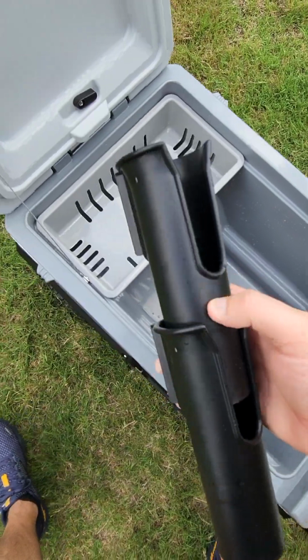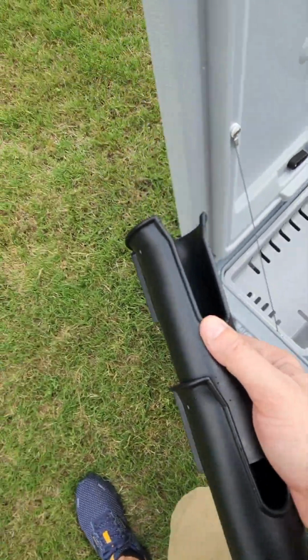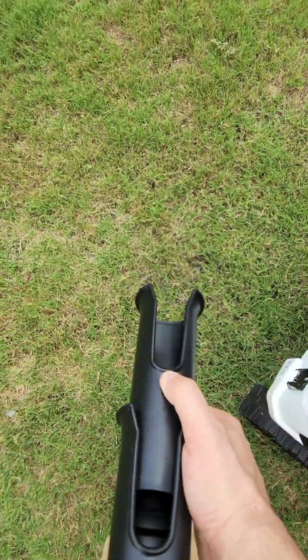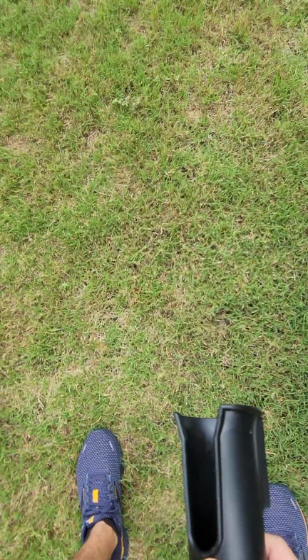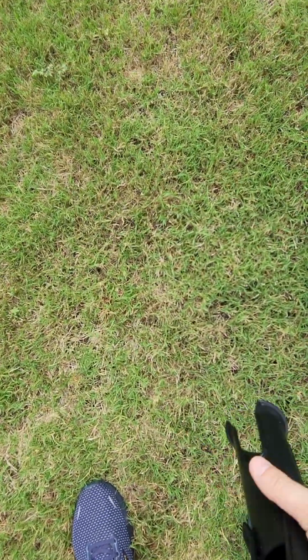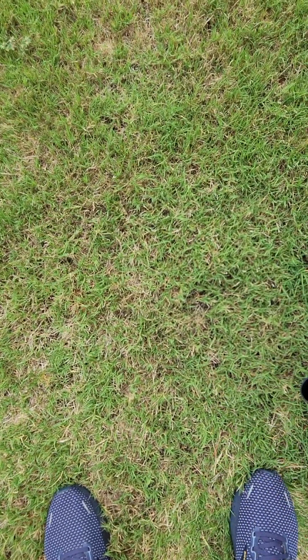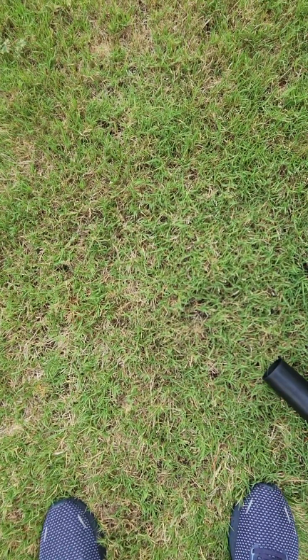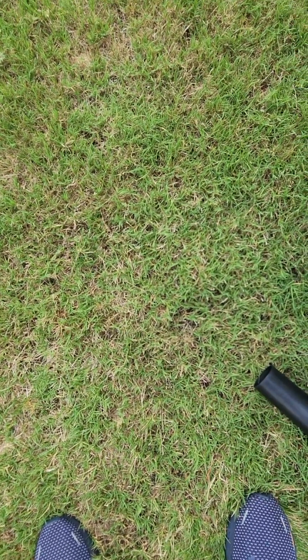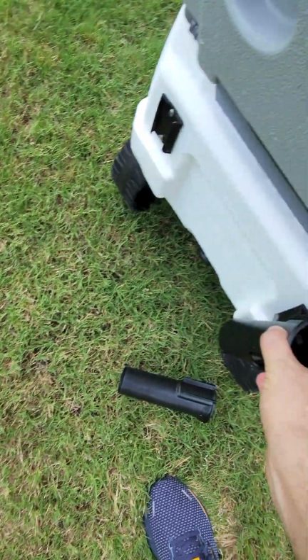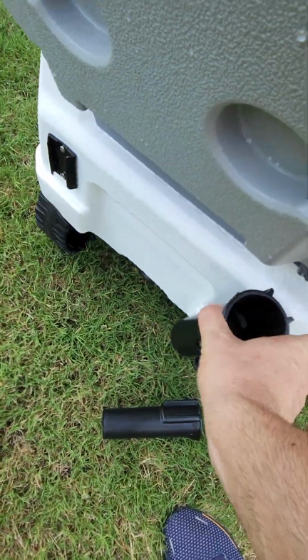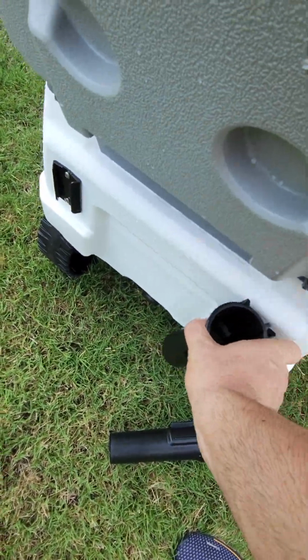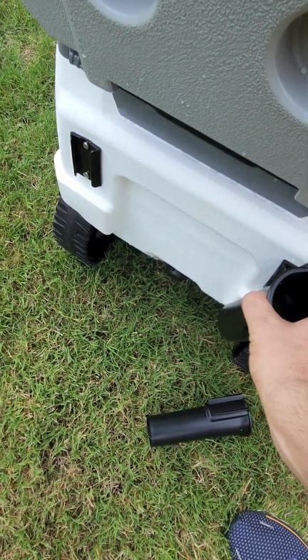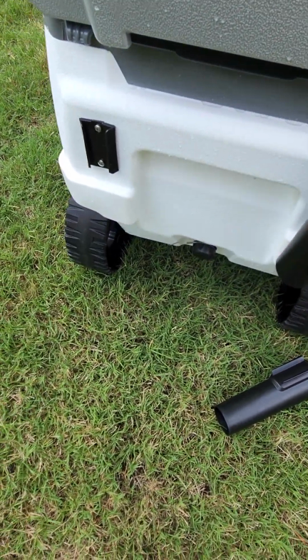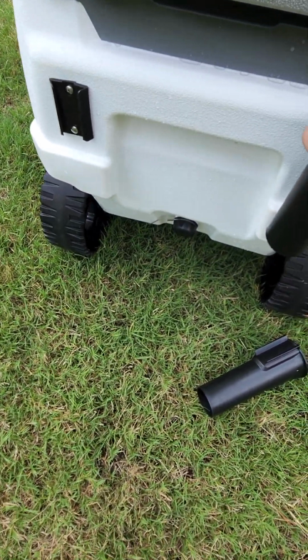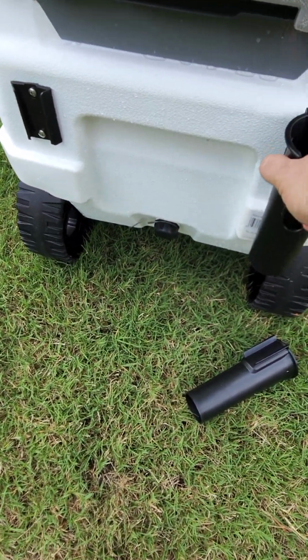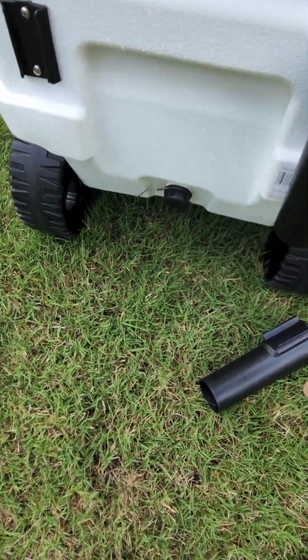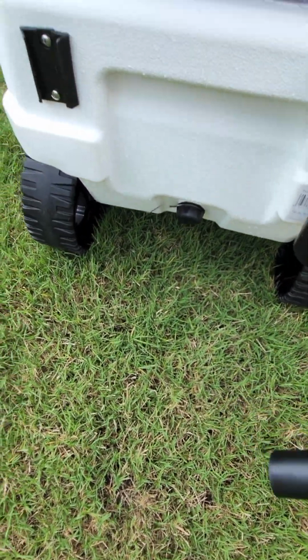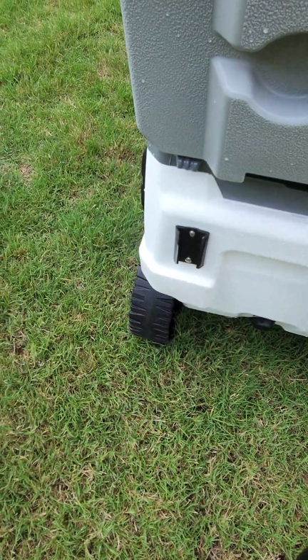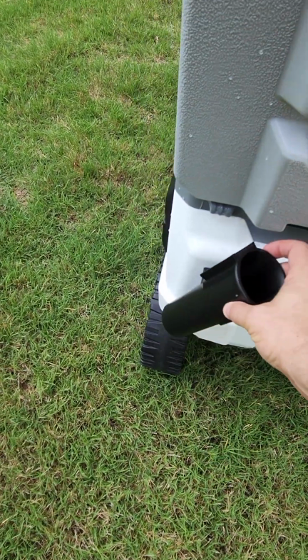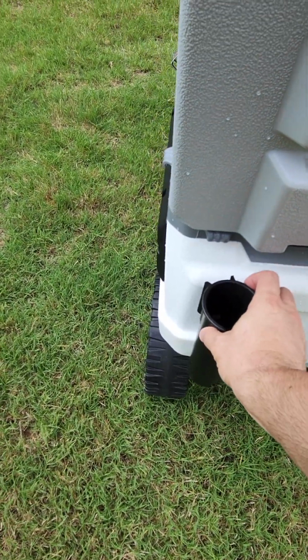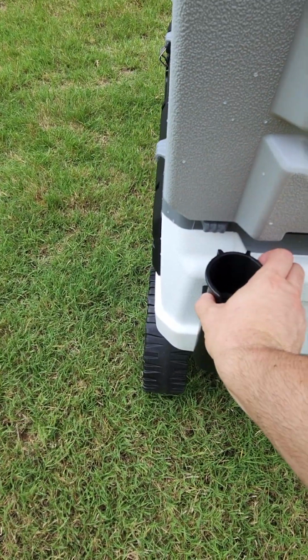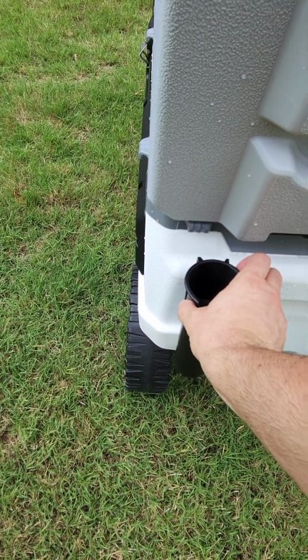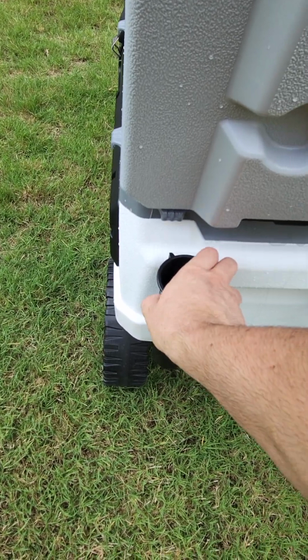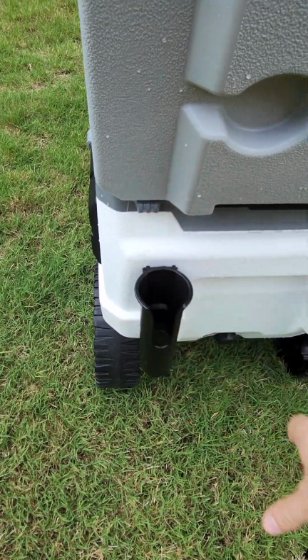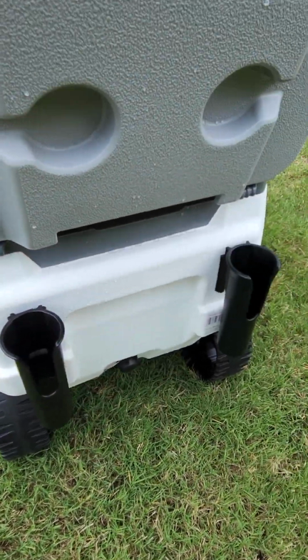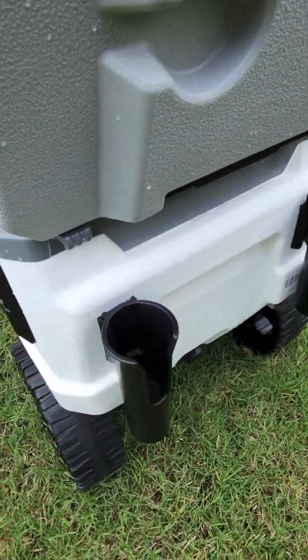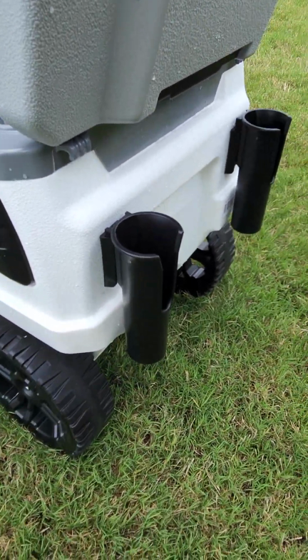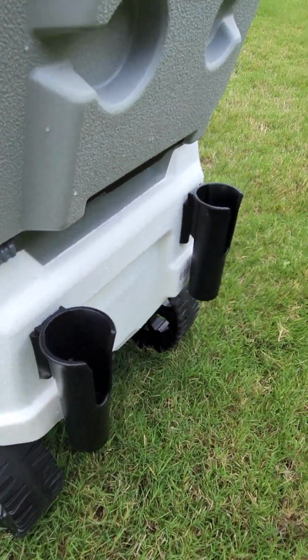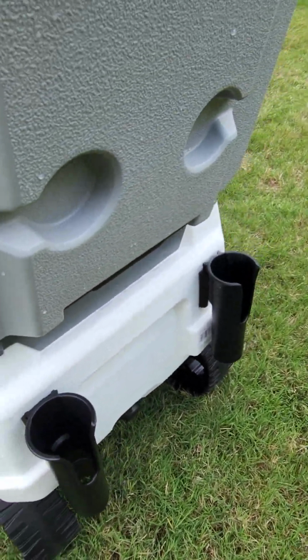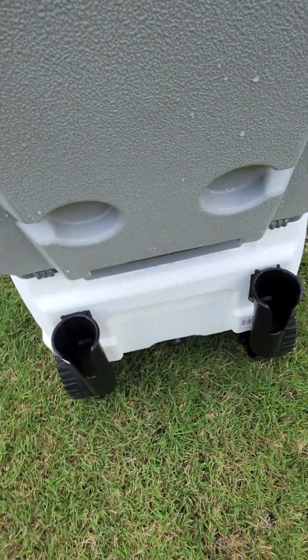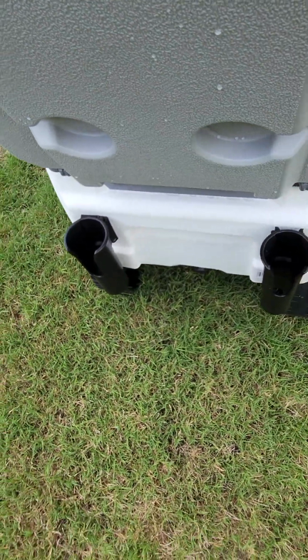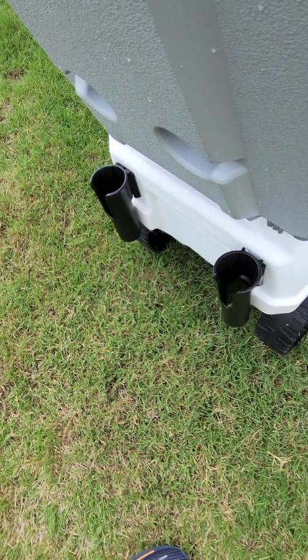Back inside, we see these rod holders. These guys just kind of go on the outside here, just like this. Those are your rod holders — if you want to fish, you can use this for fishing.